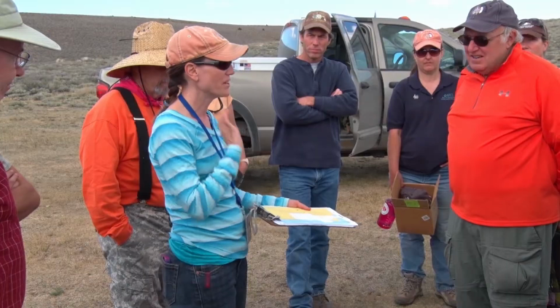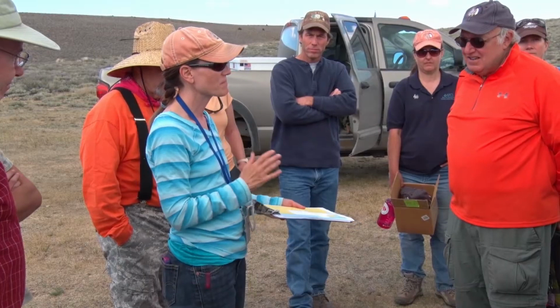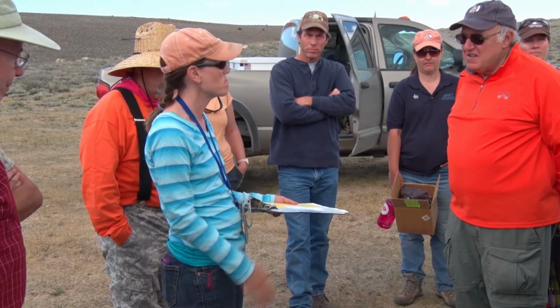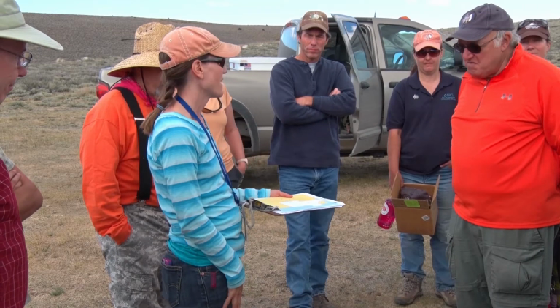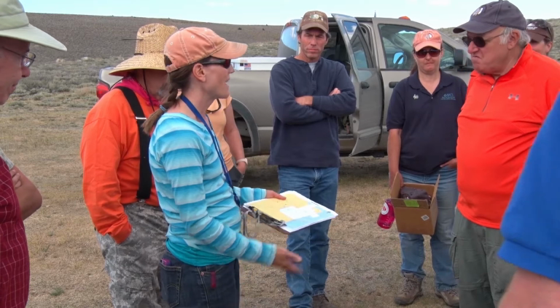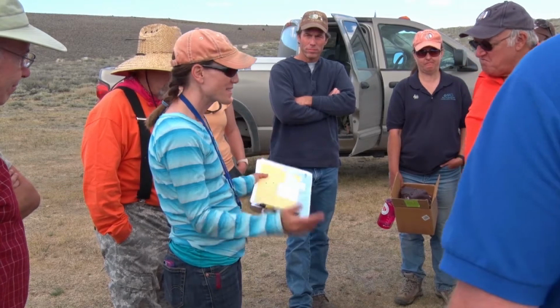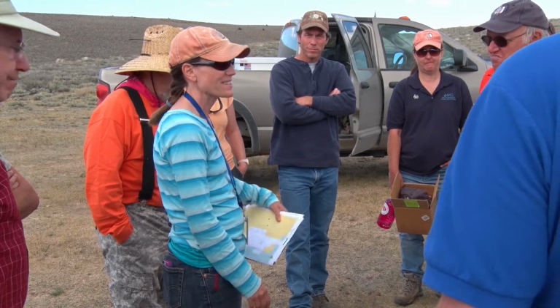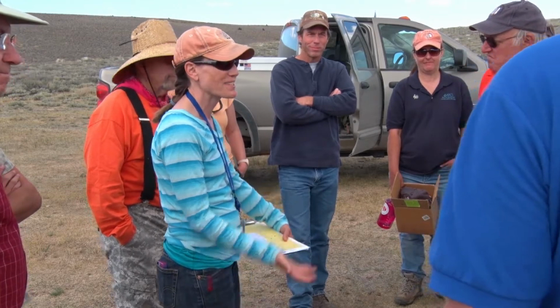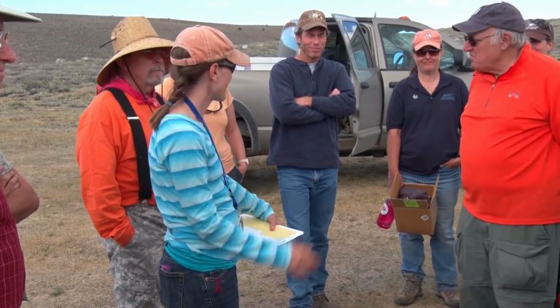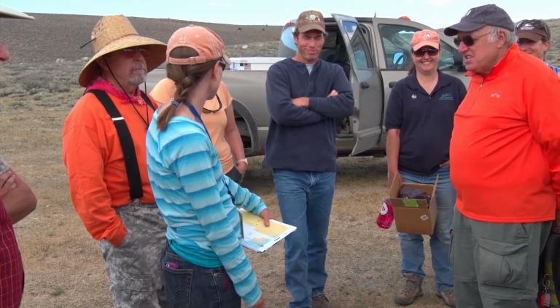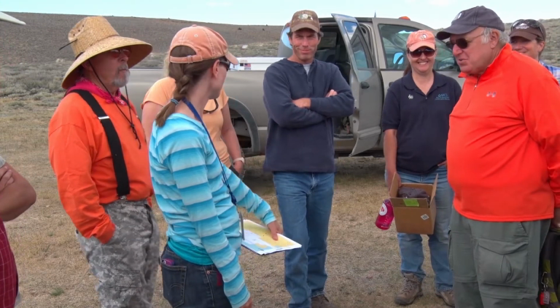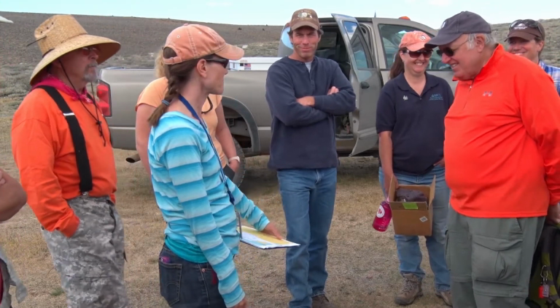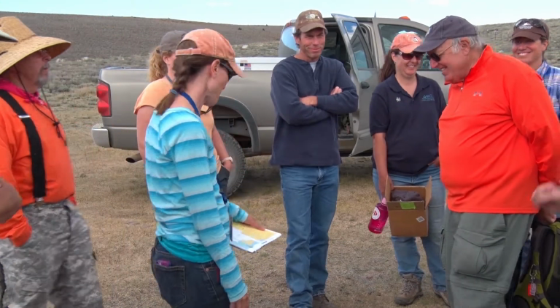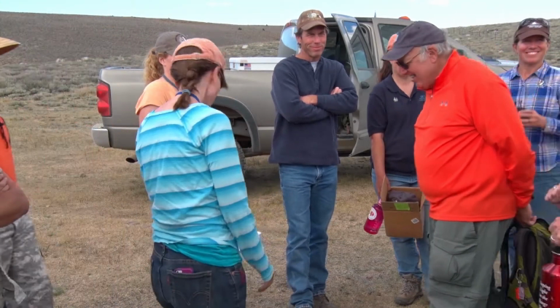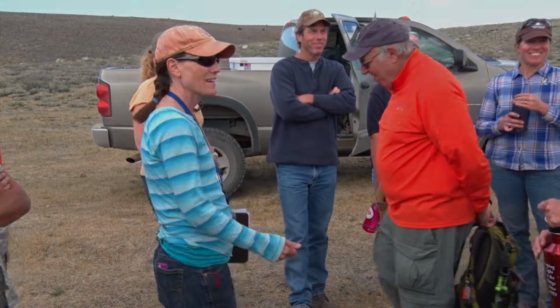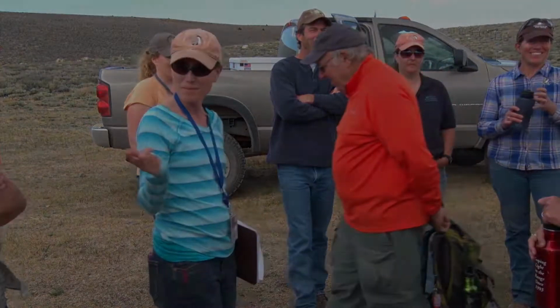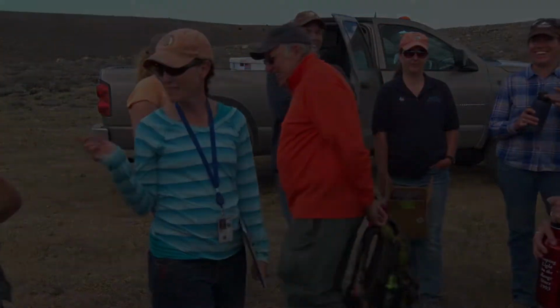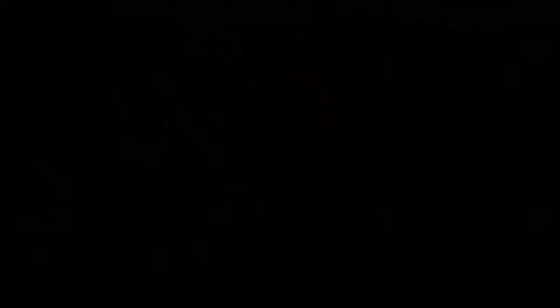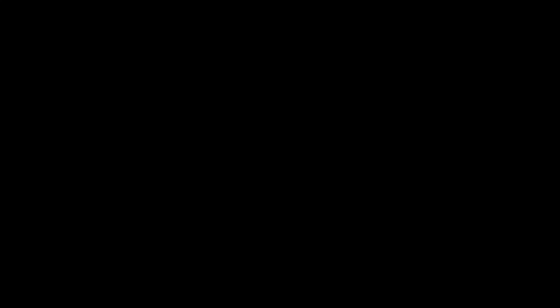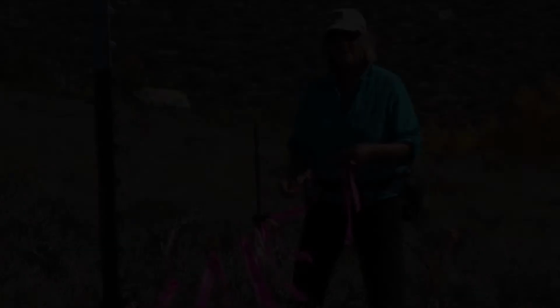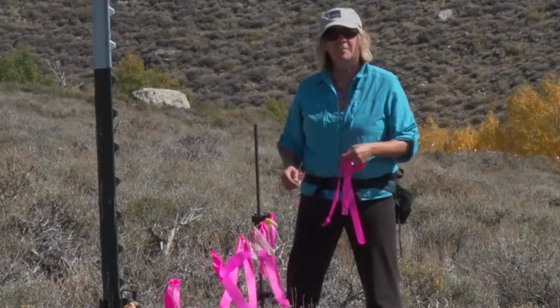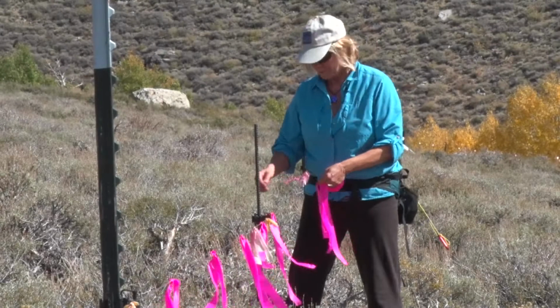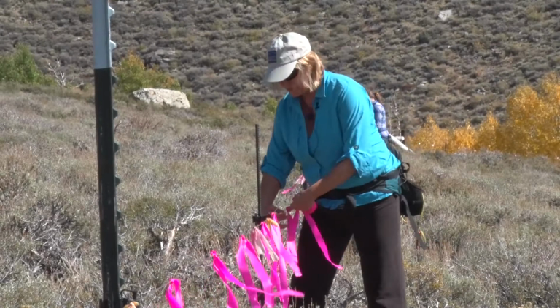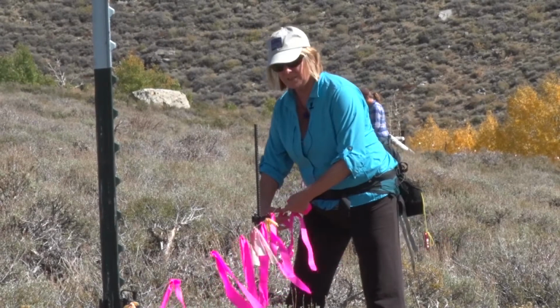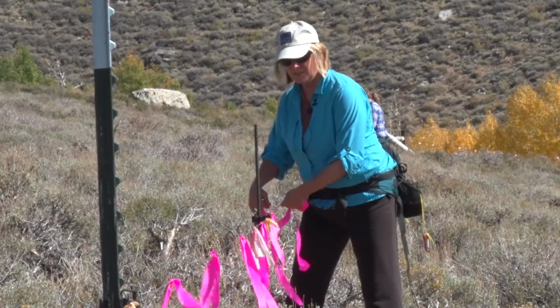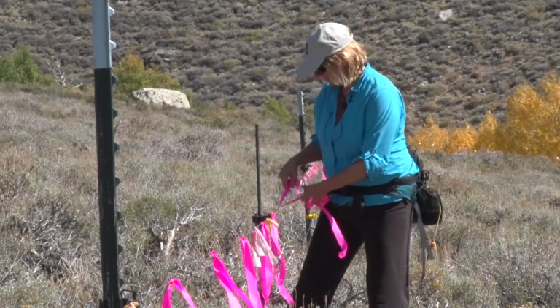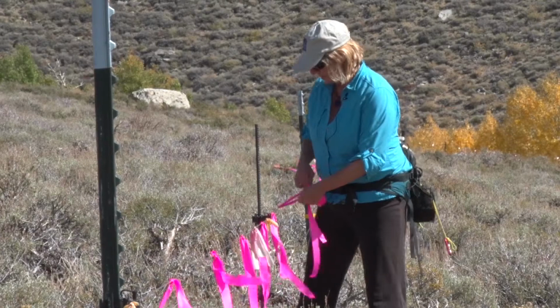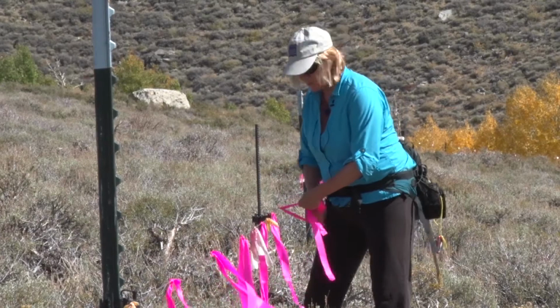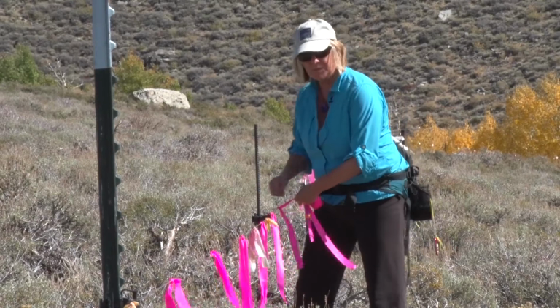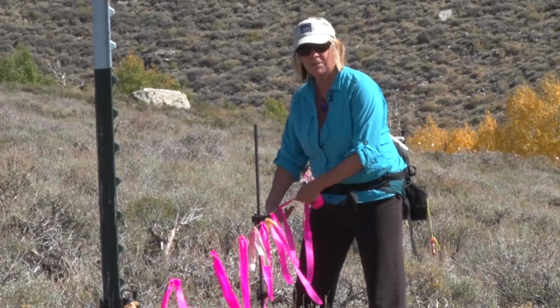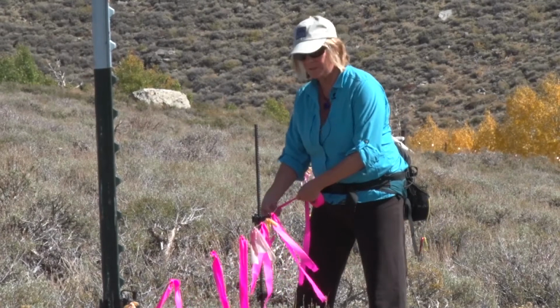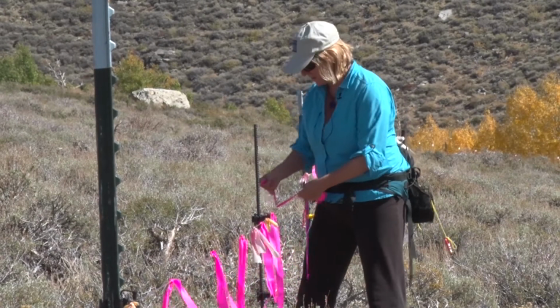So we'll be coming here once a year to help monitor and make sure that everything's on track. Right now, we're tagging the fences as a measure of protection for the sage-grouse.